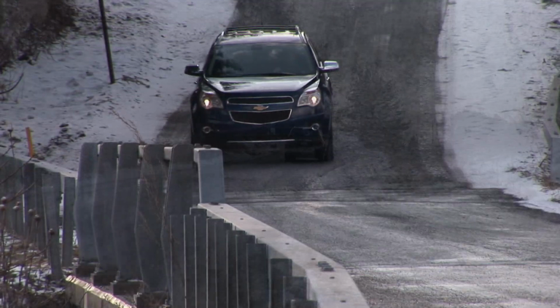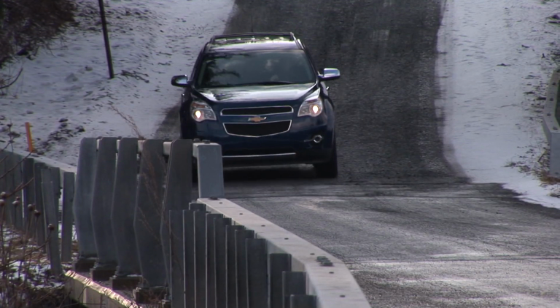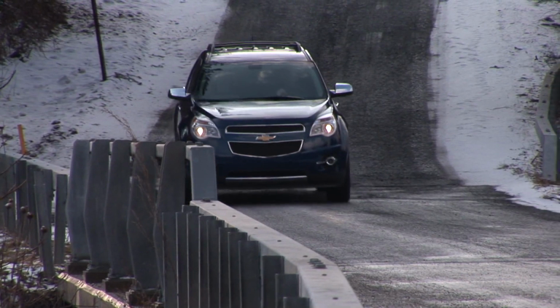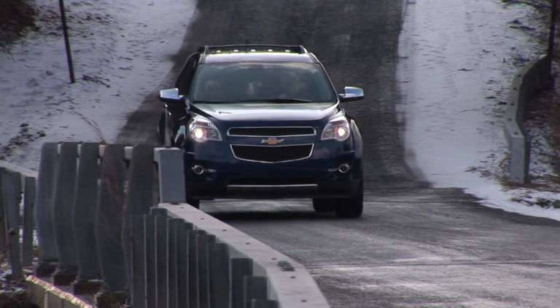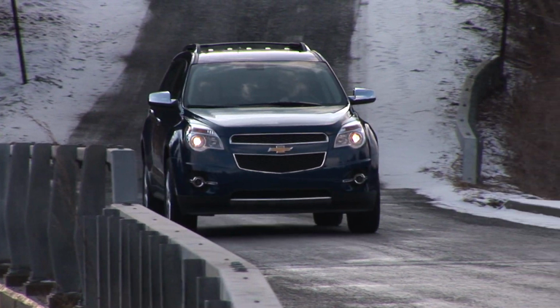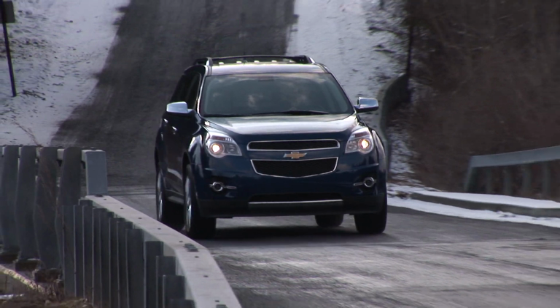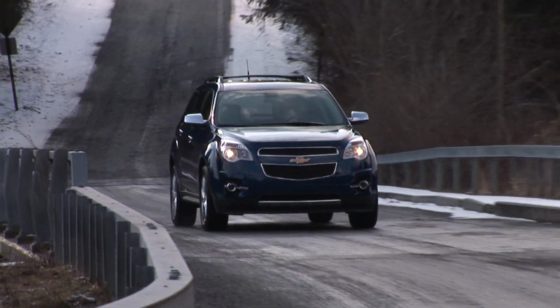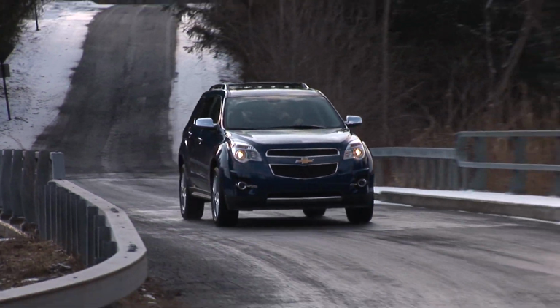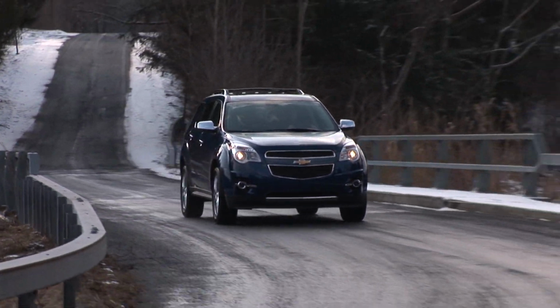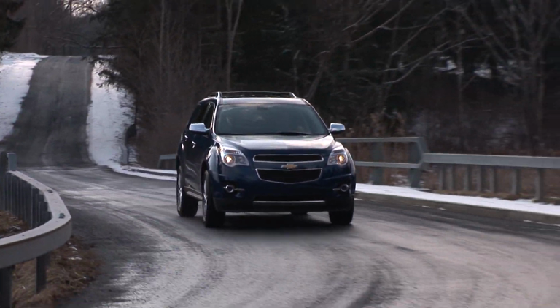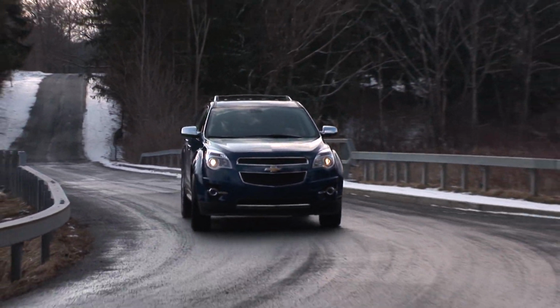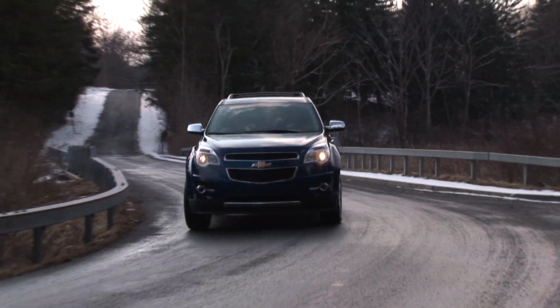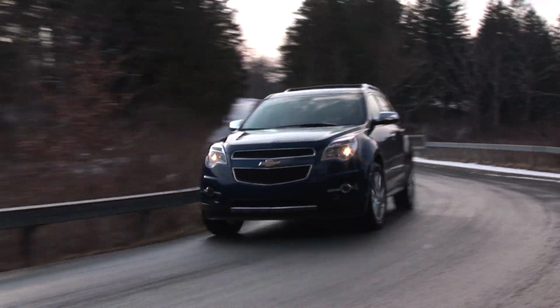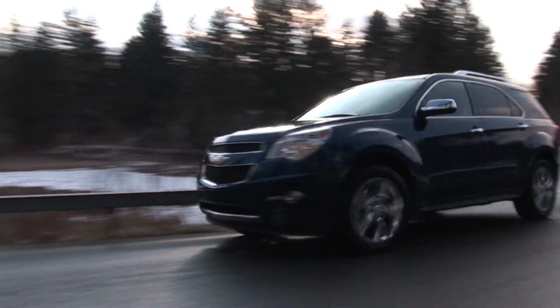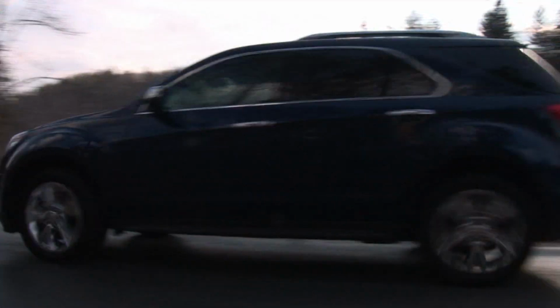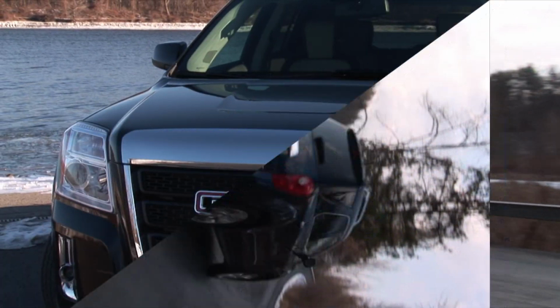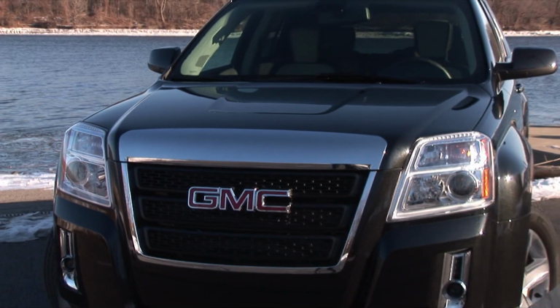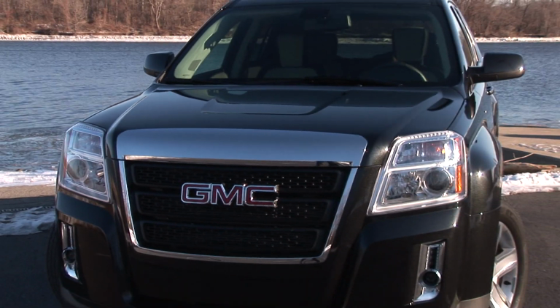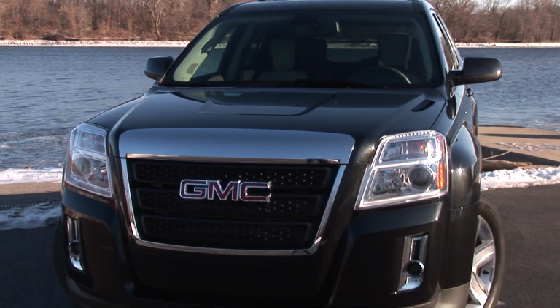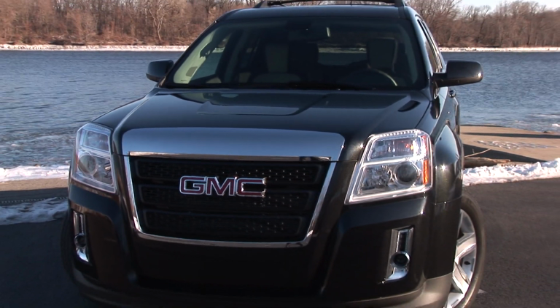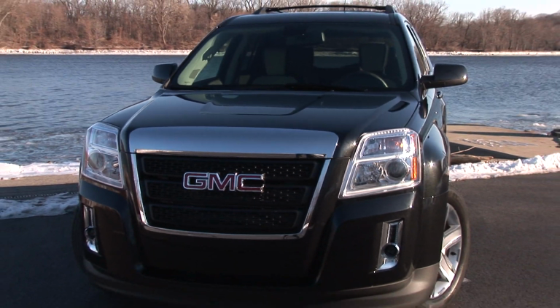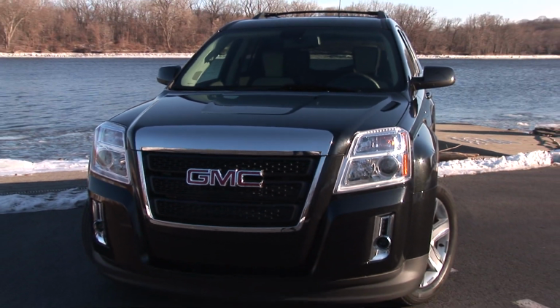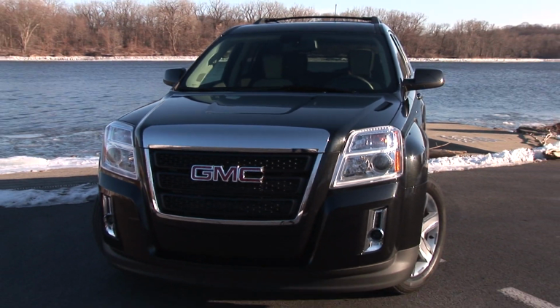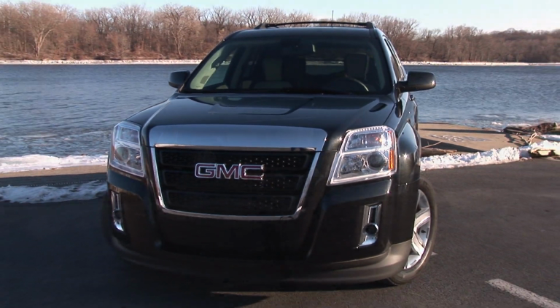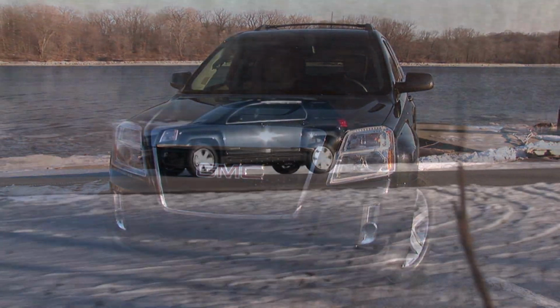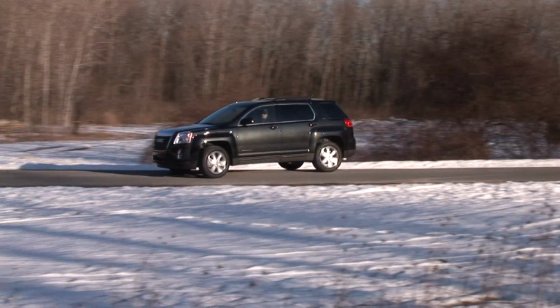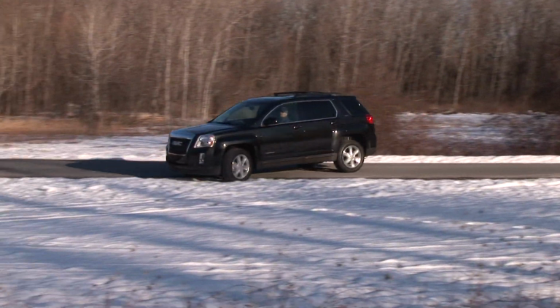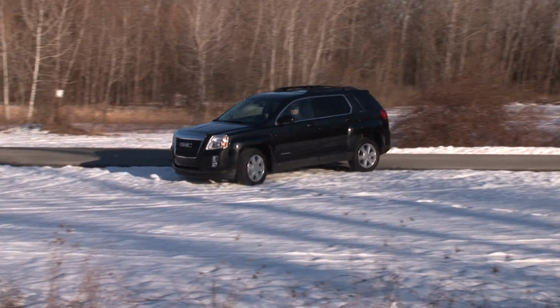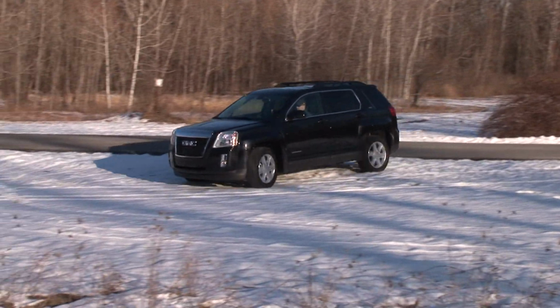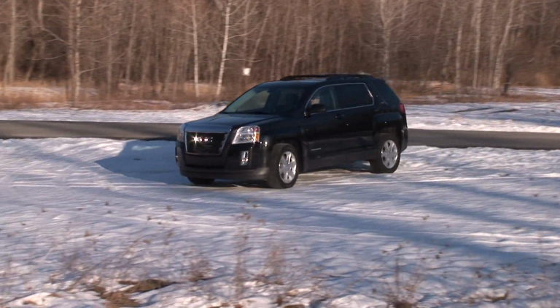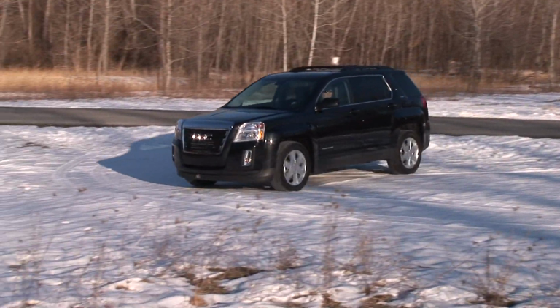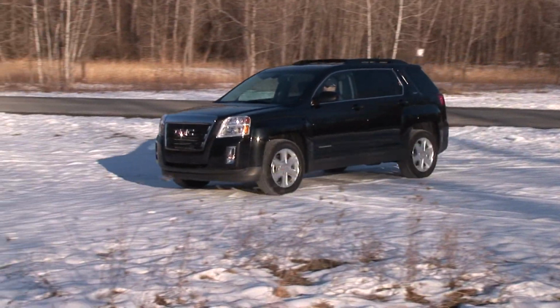But a subtle difference between the Equinox and its GMC counterpart lent to my preference towards the Chevy. The Terrain is a butch-looking SUV with an aspirational name to match, and for that the GMC falls short of expectations.